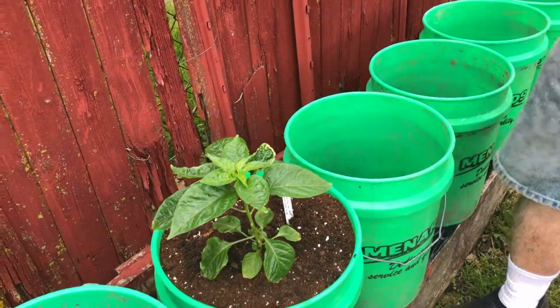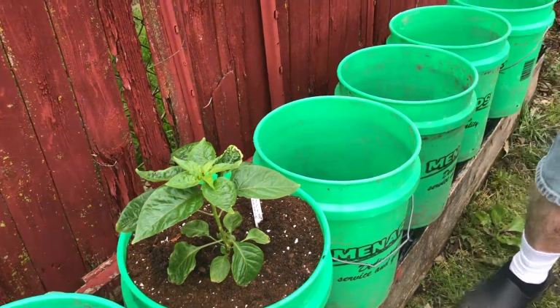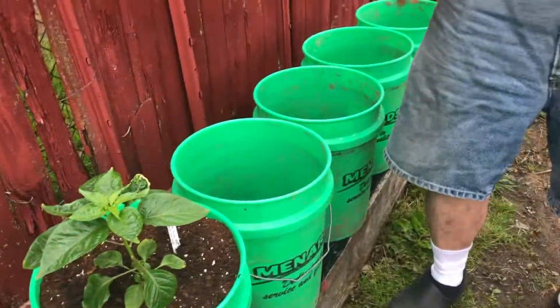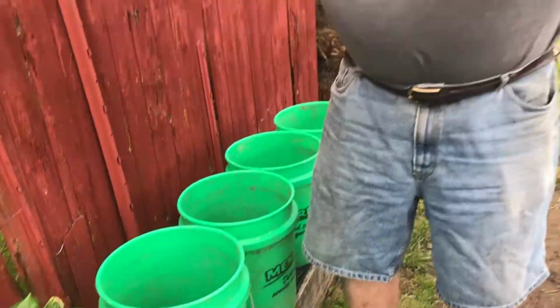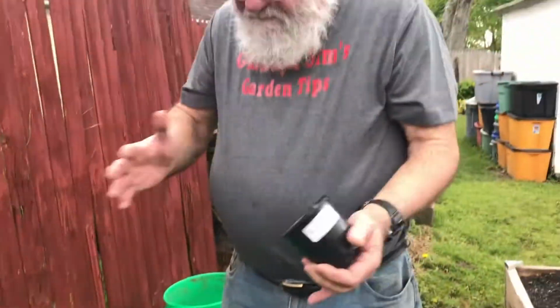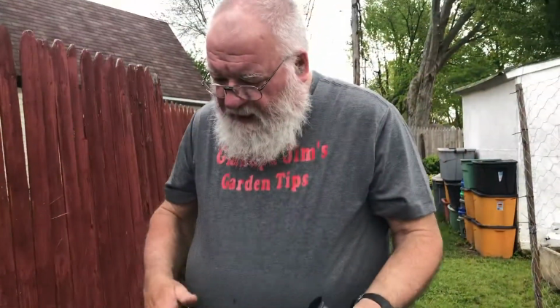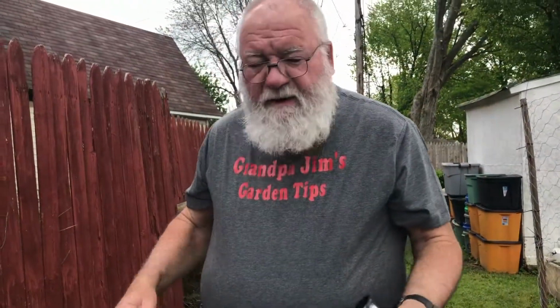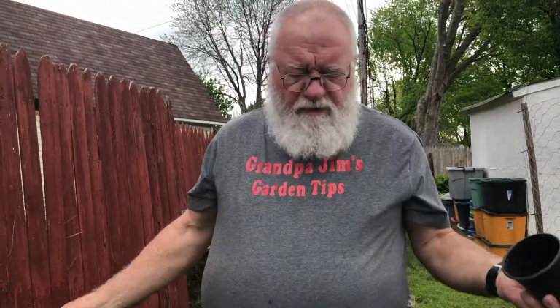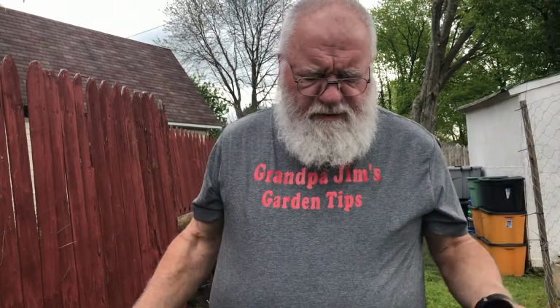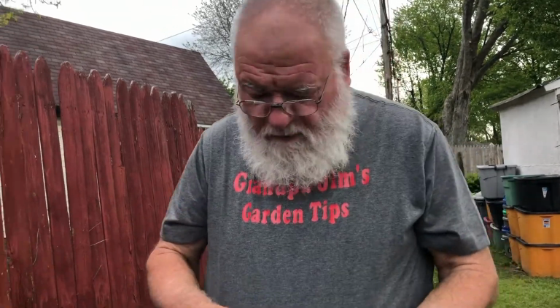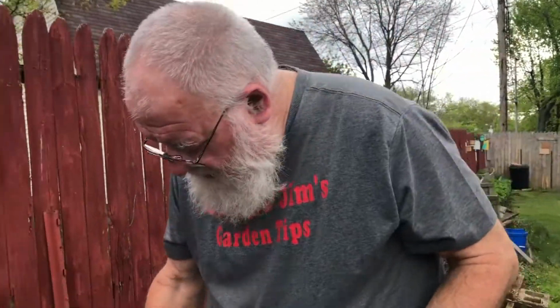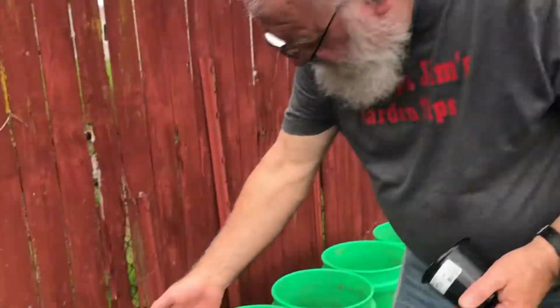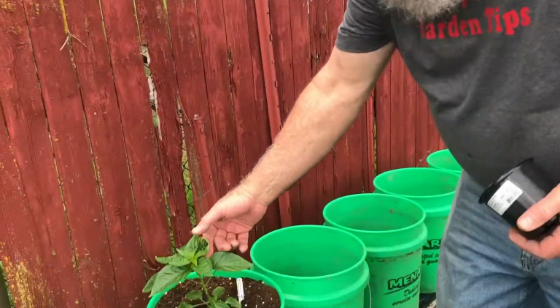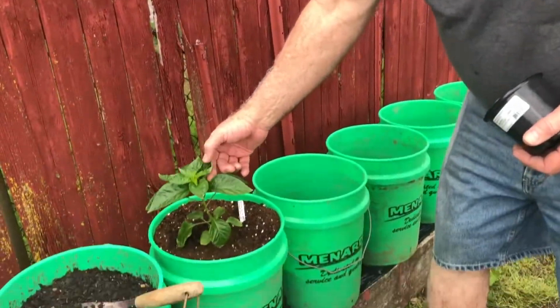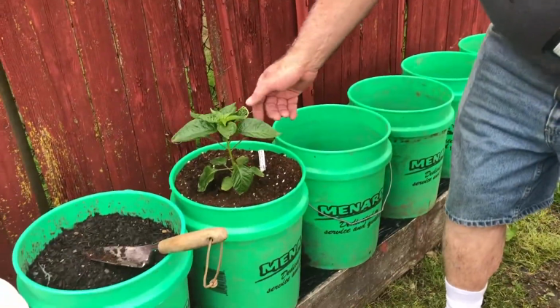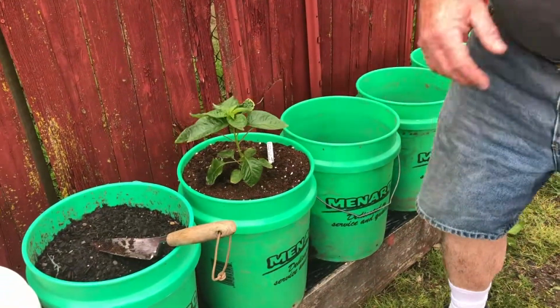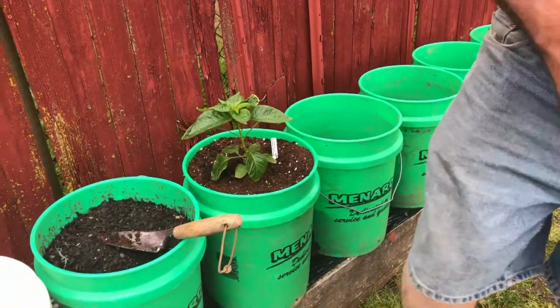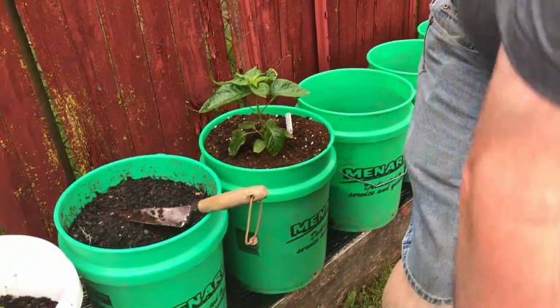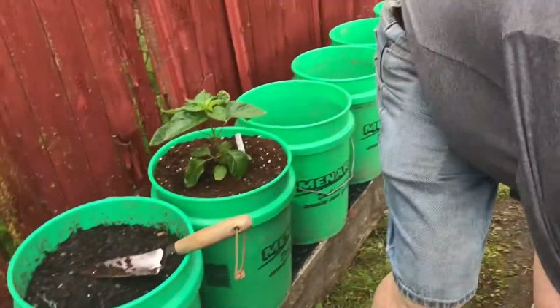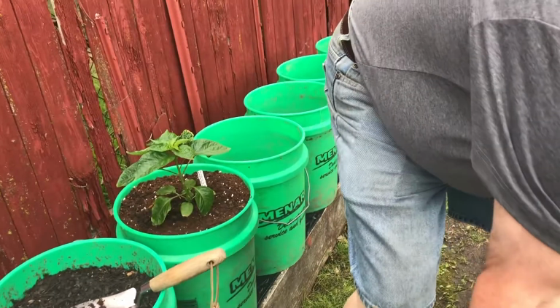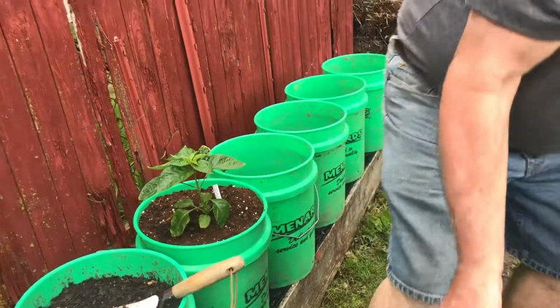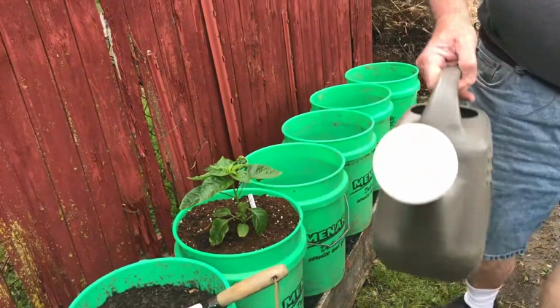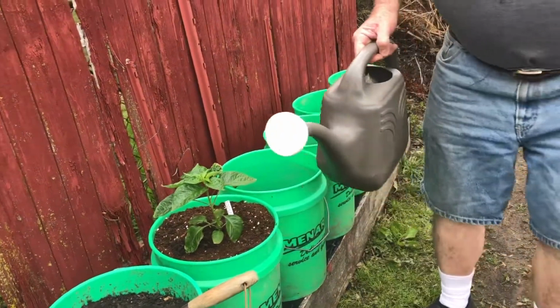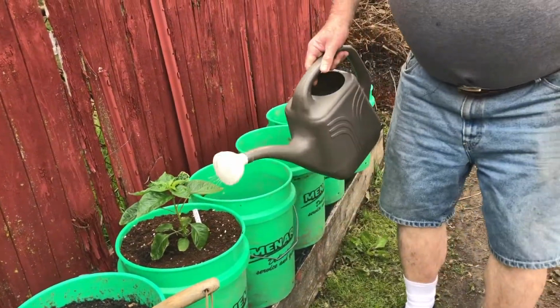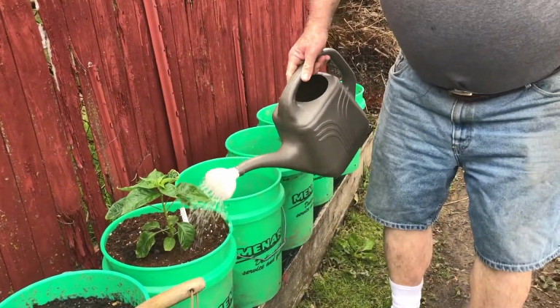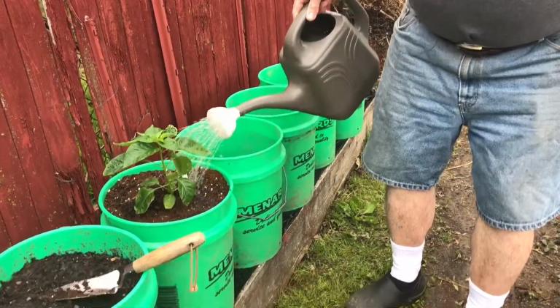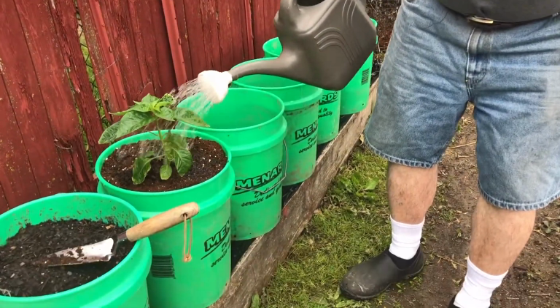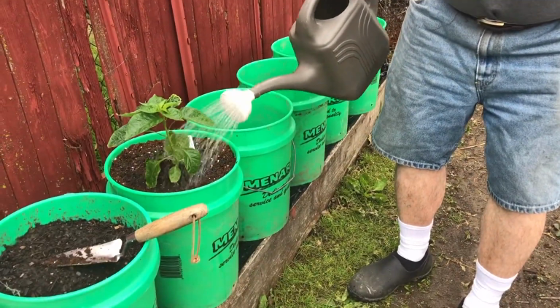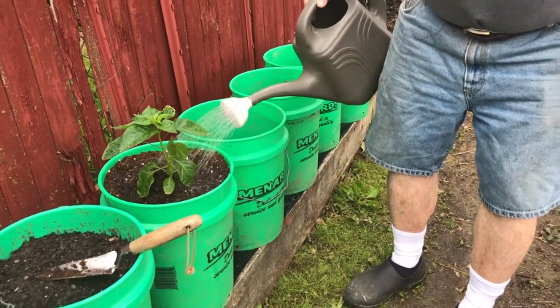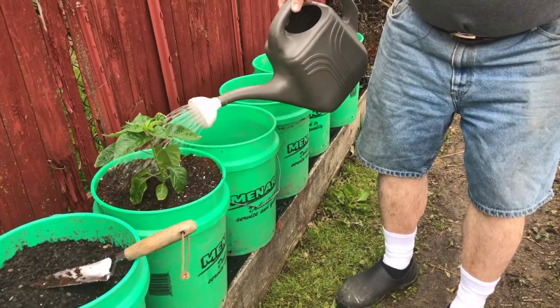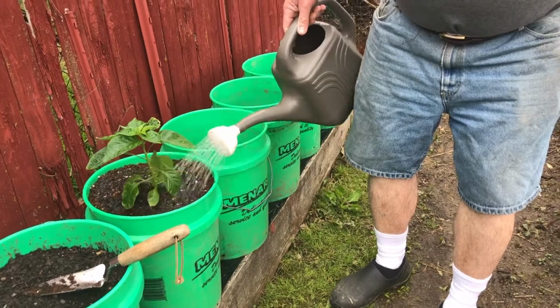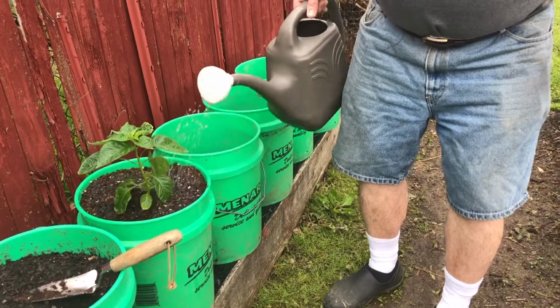If they start to look like they're getting kind of floppy then I probably will stake them. There's a little bit of leaf burn there — they got up in the lights. We were hoping last week to set them out and harden them a little more, but a little fish emulsion and we're done.